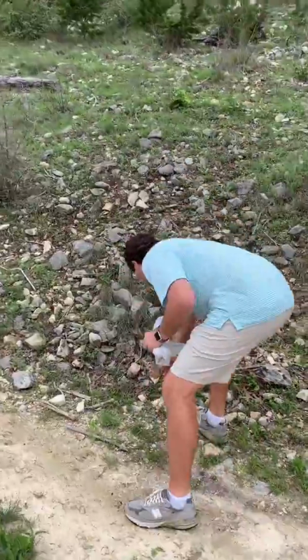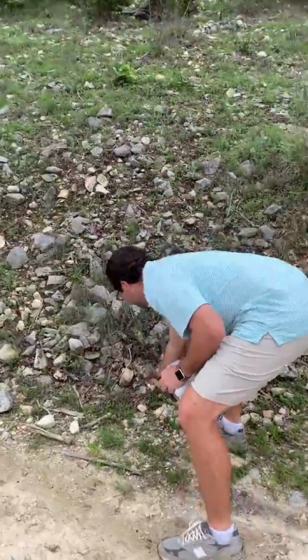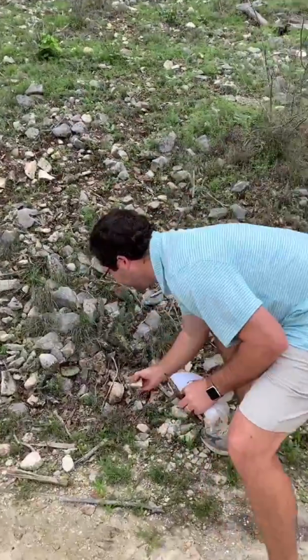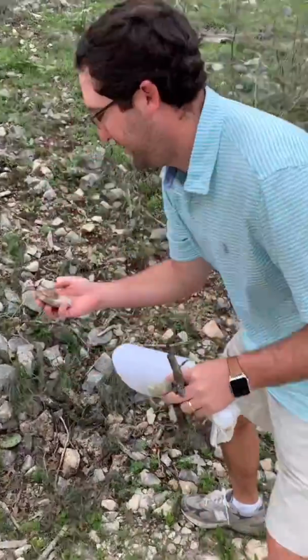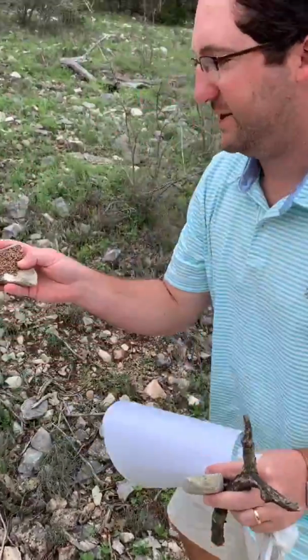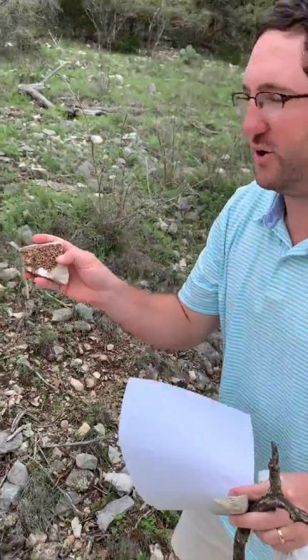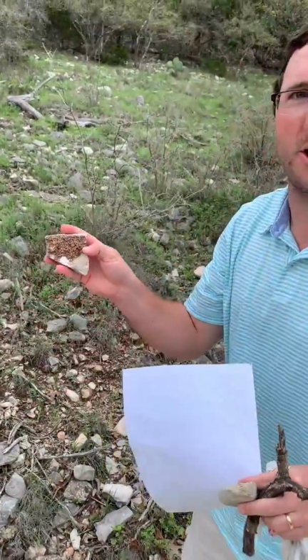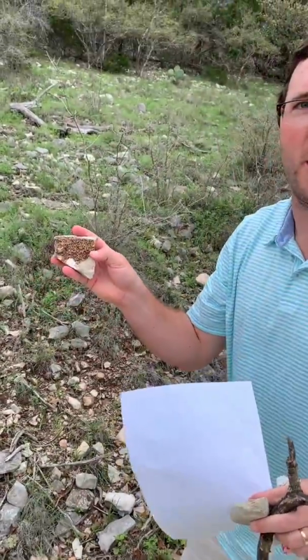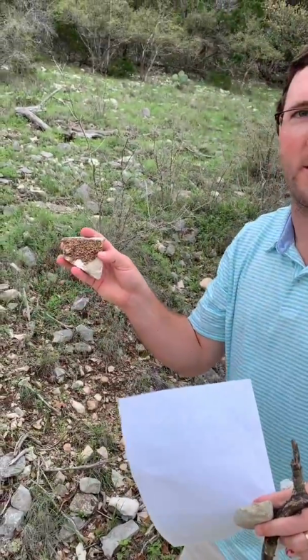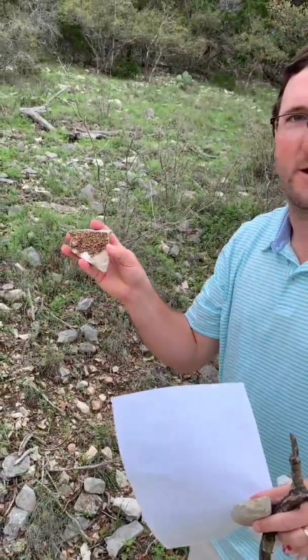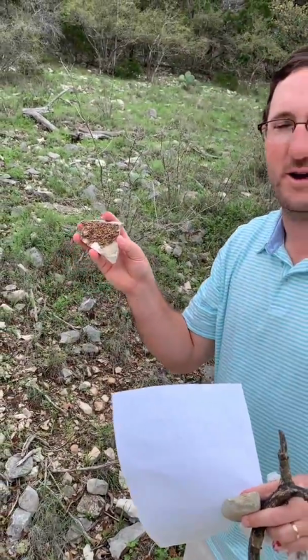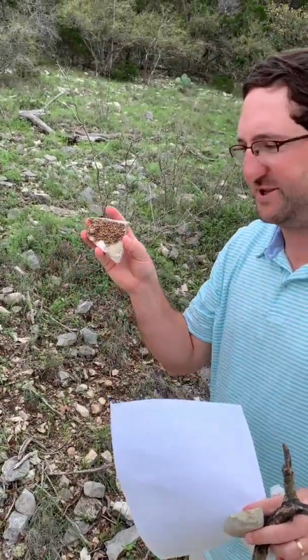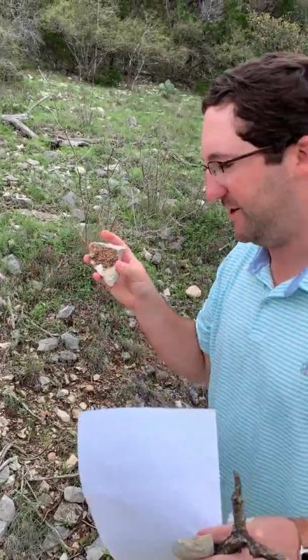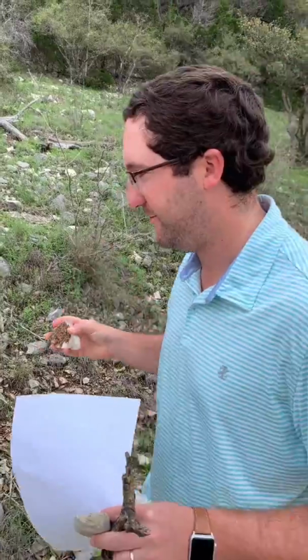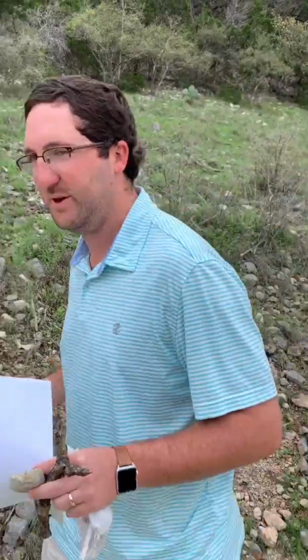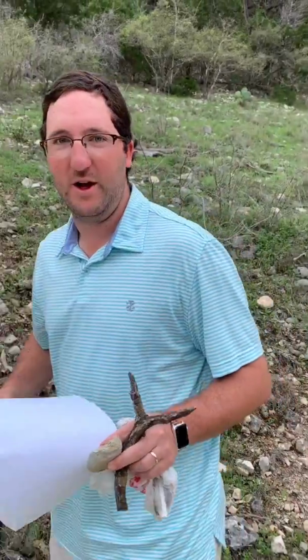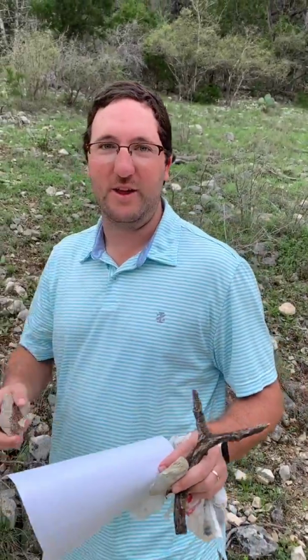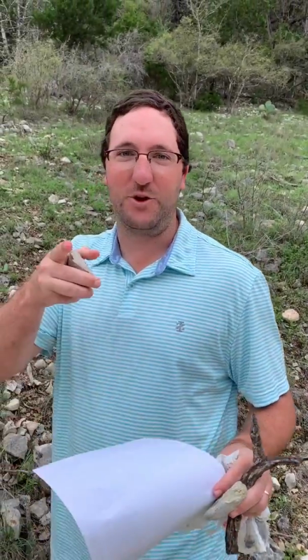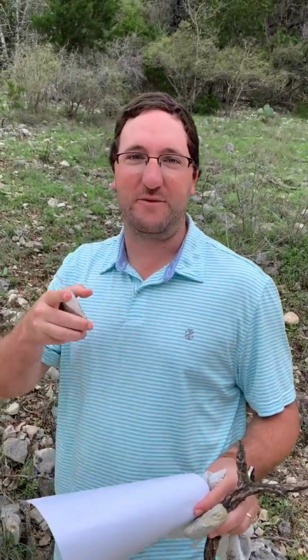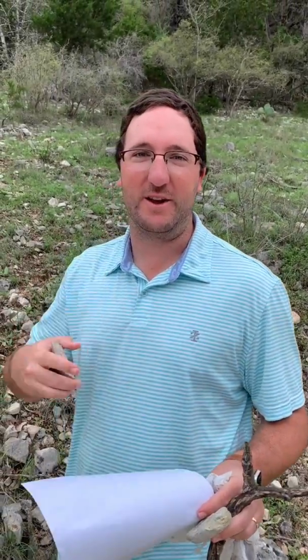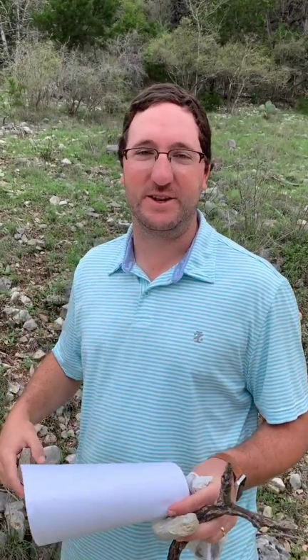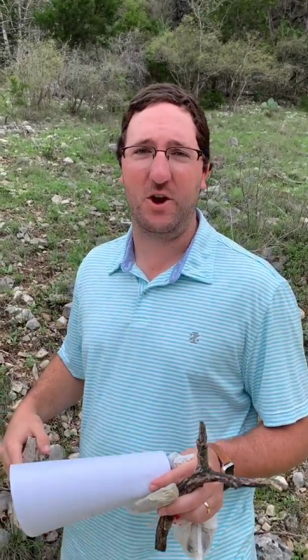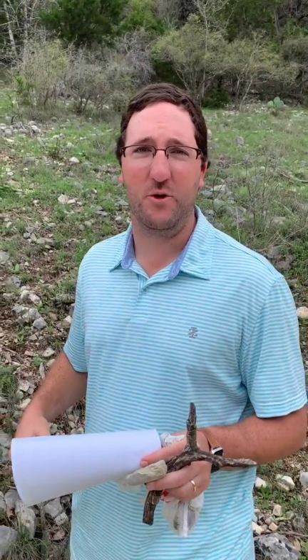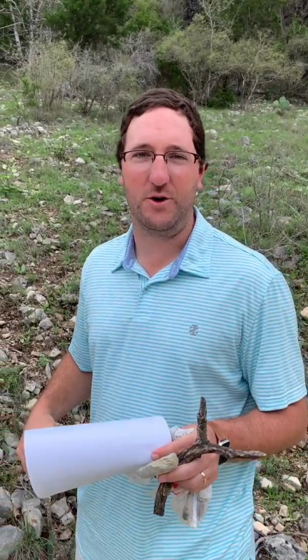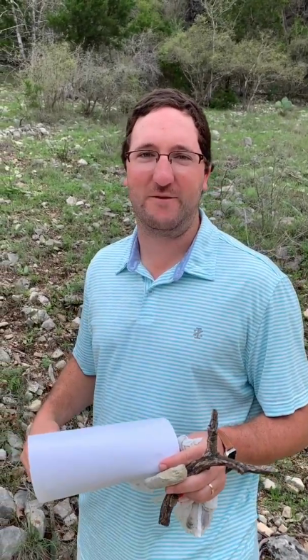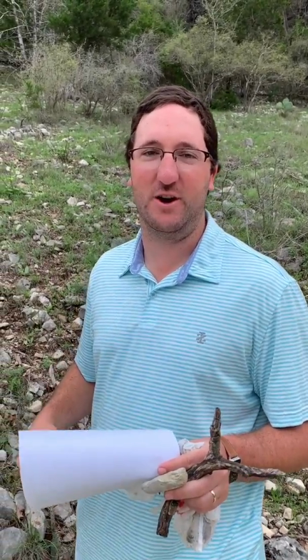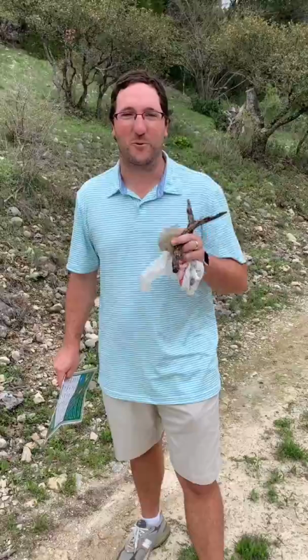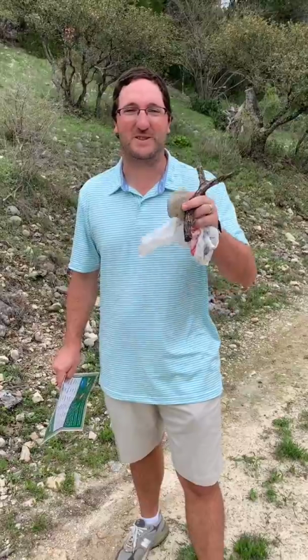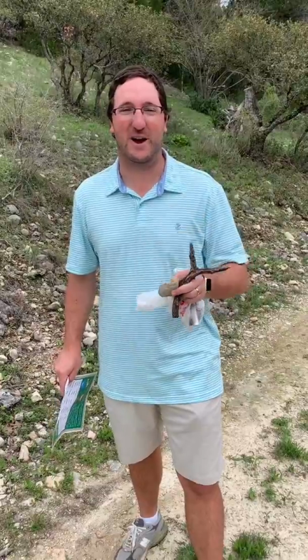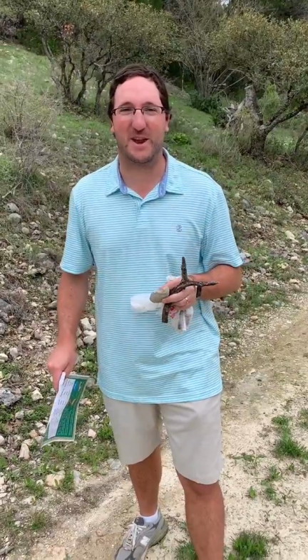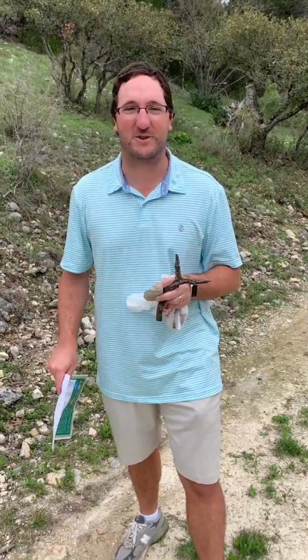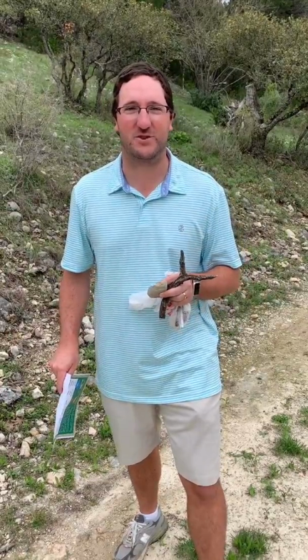I think this is pretty cool — a pretty cool colored rock right here. Number seven. We found seven items today on our scavenger hunt. Send us a video of you on your scavenger hunt.